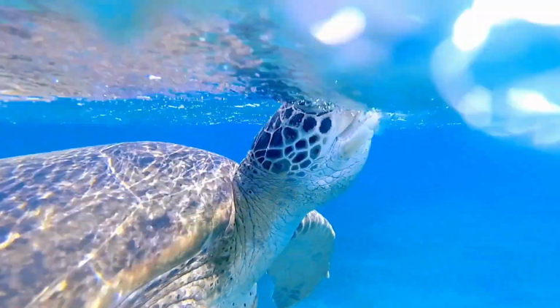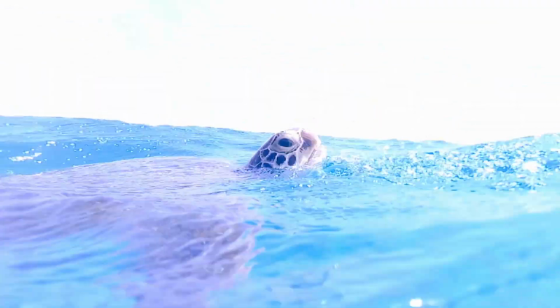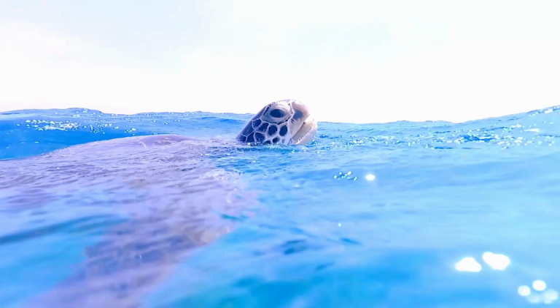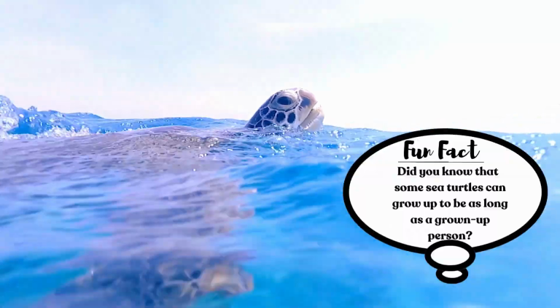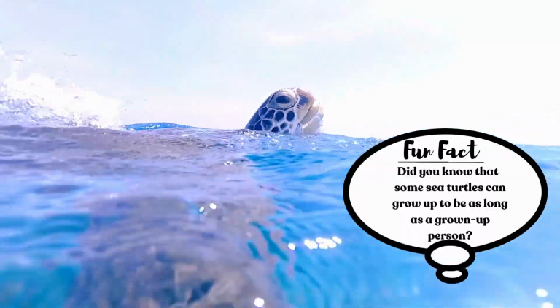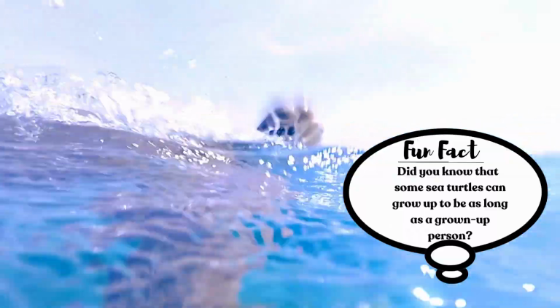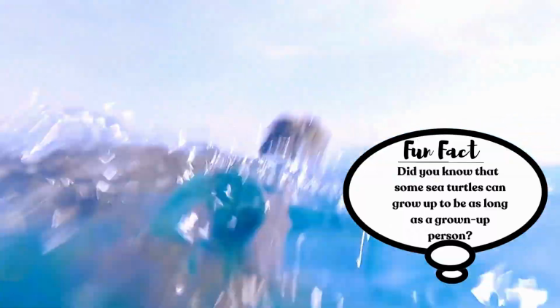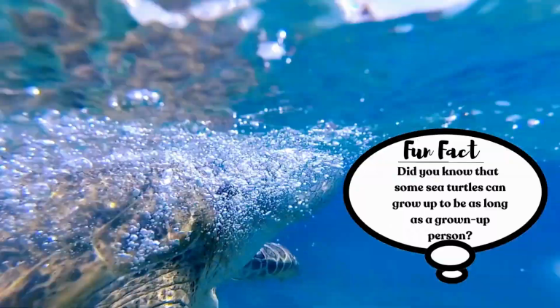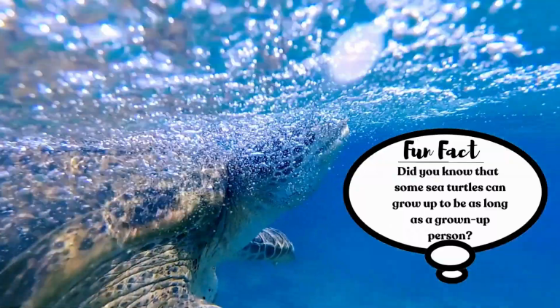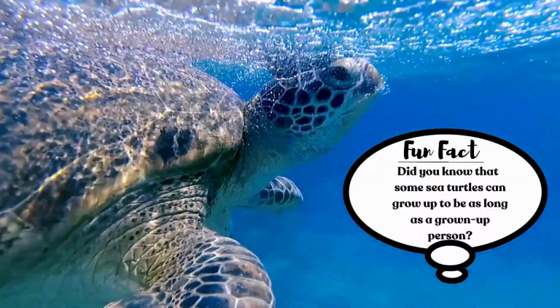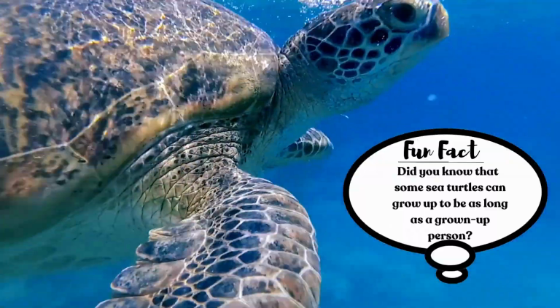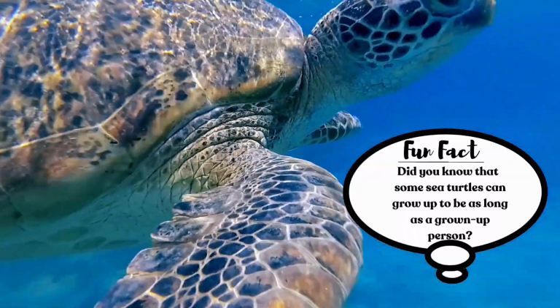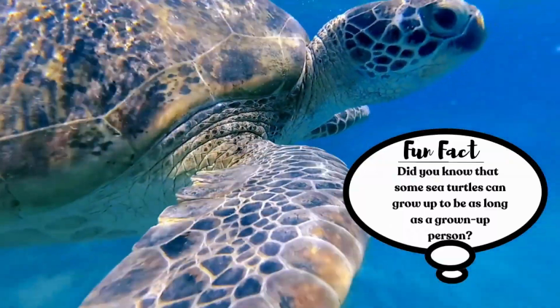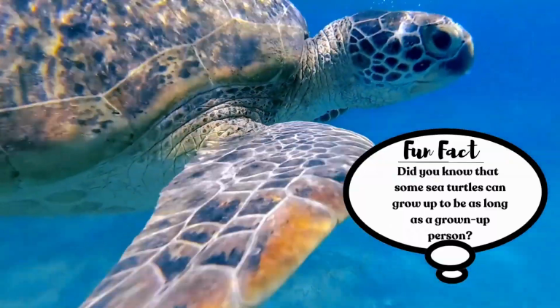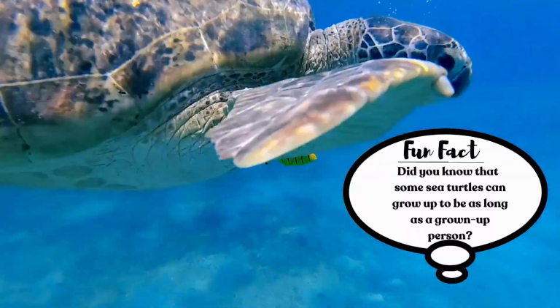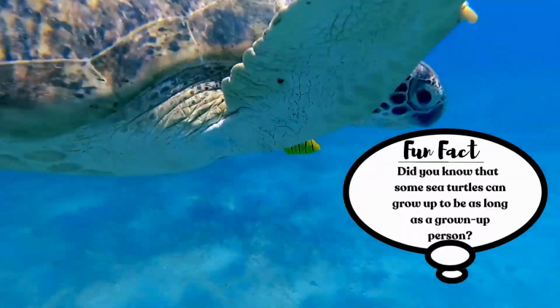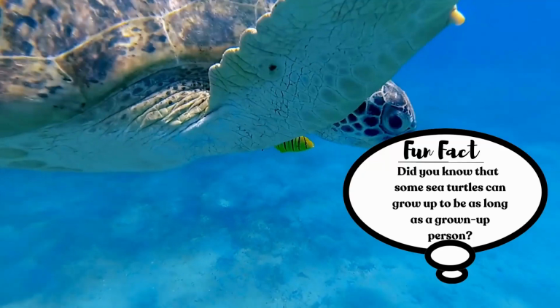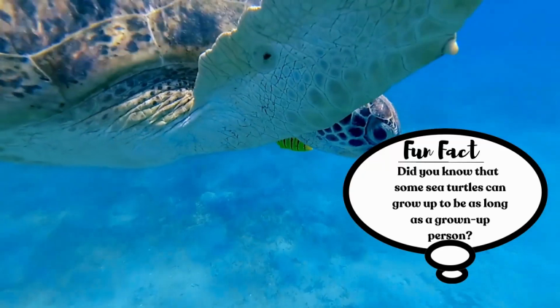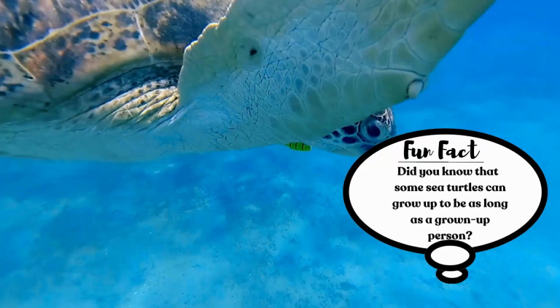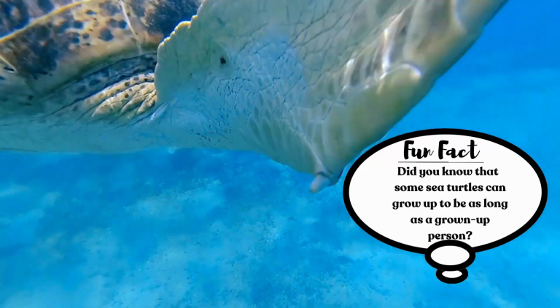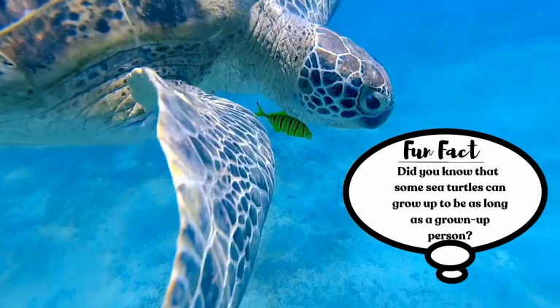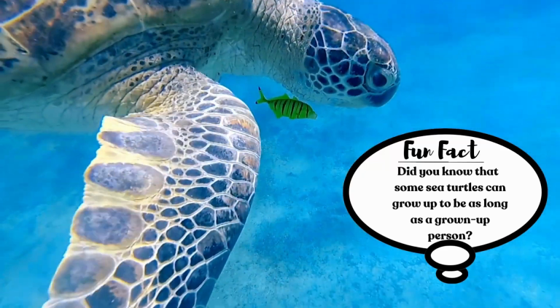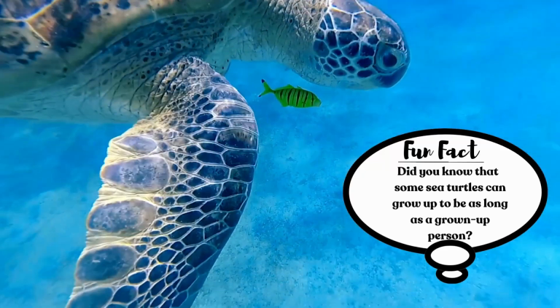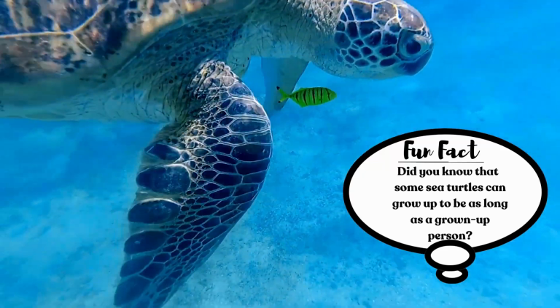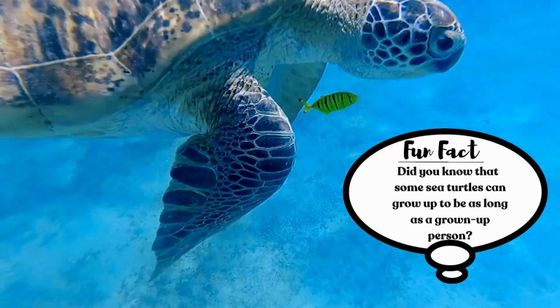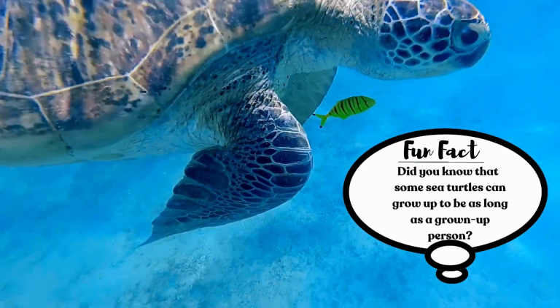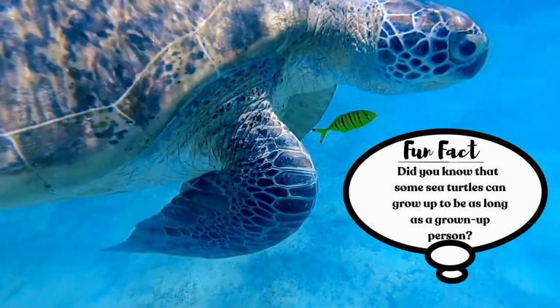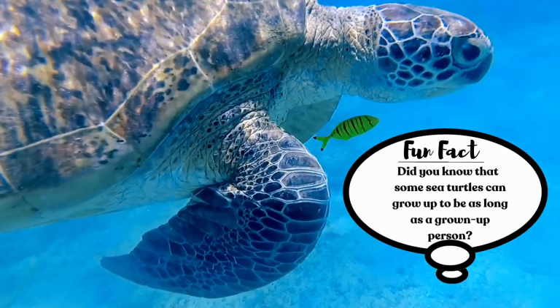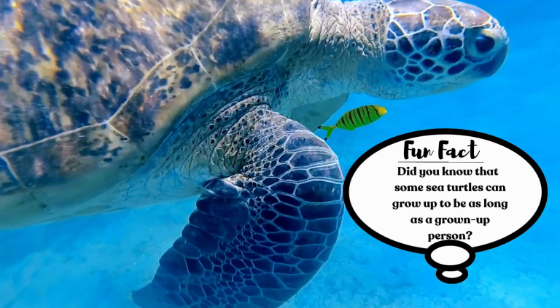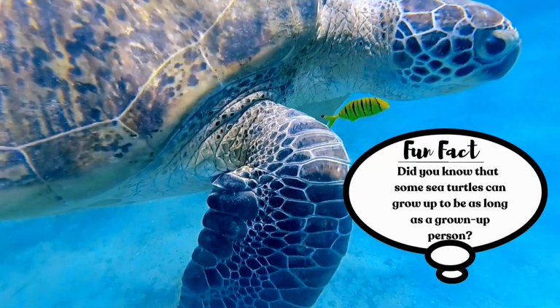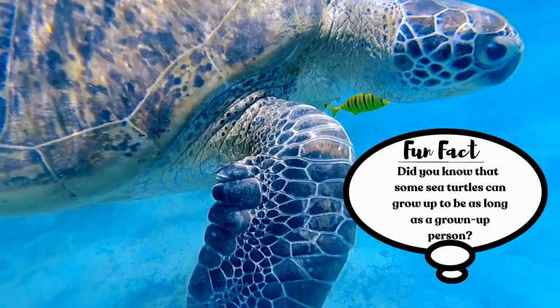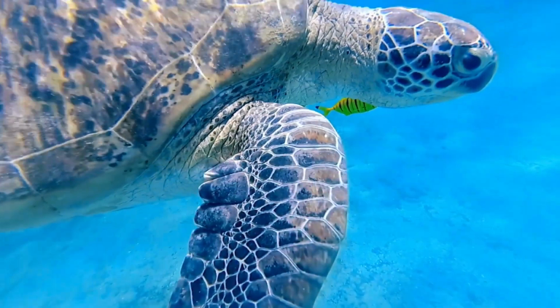Fun fact! Did you know that some sea turtles can grow up to be as long as a grown-up person? No way!